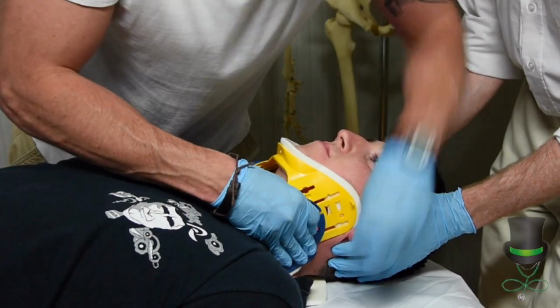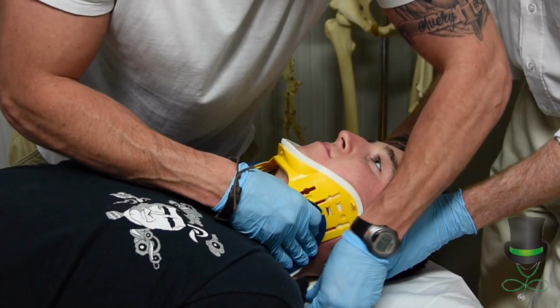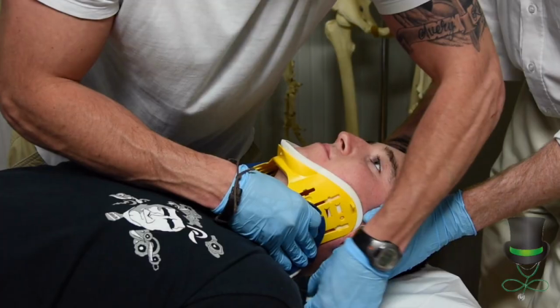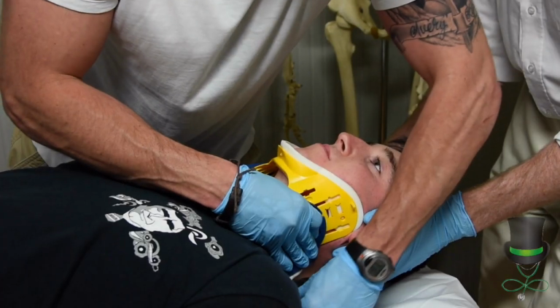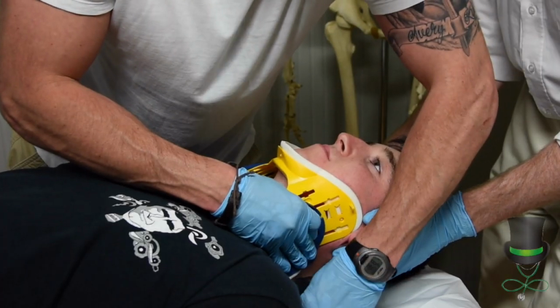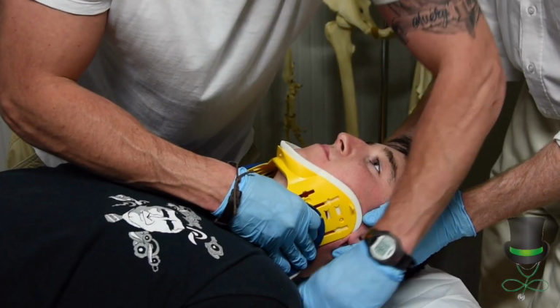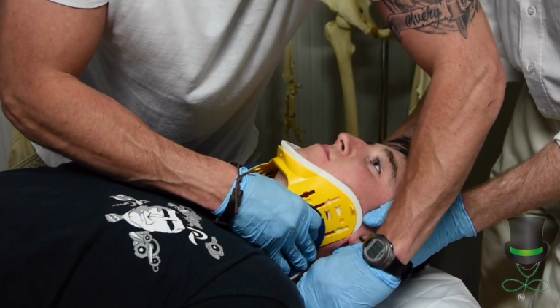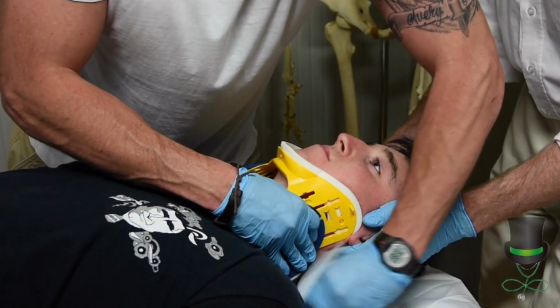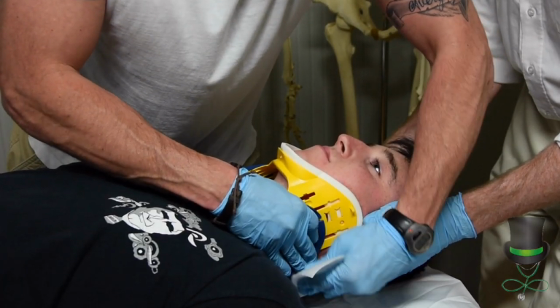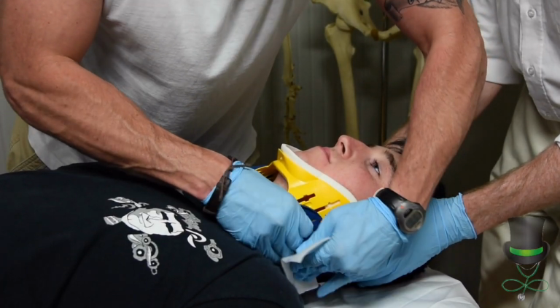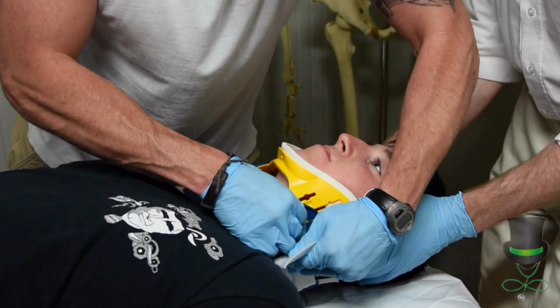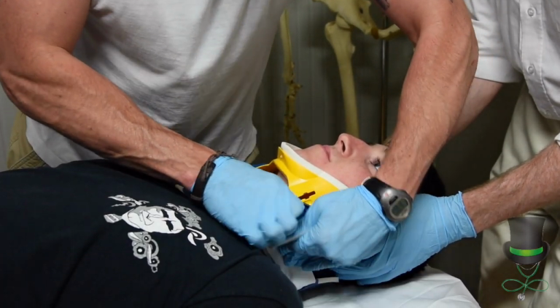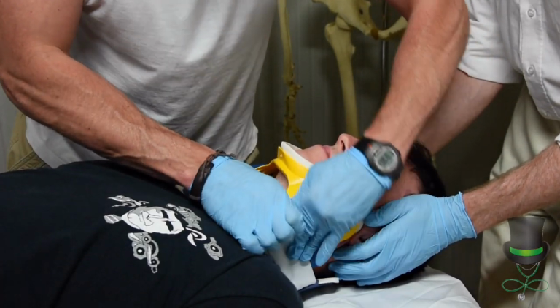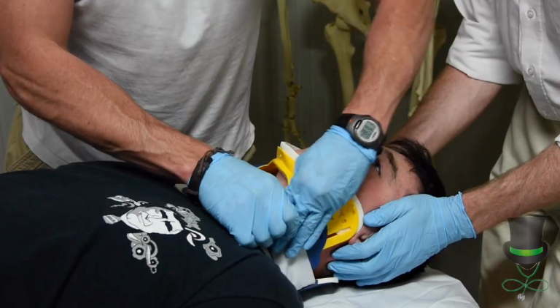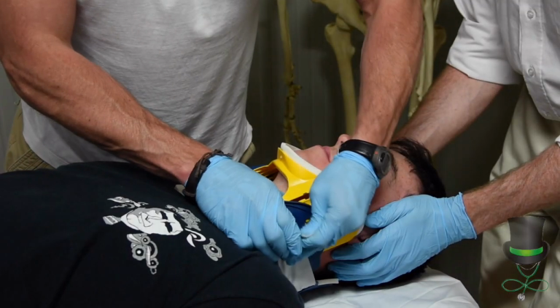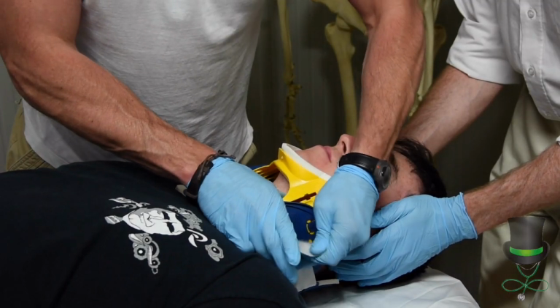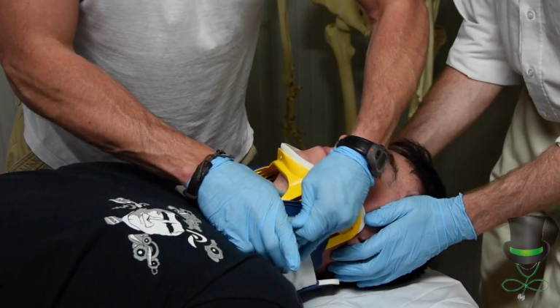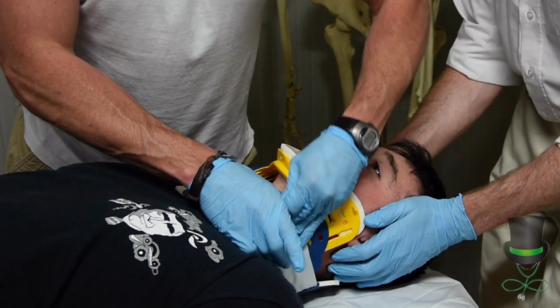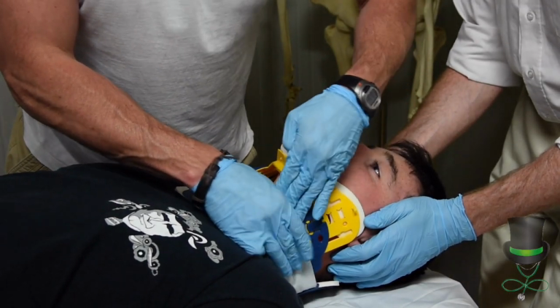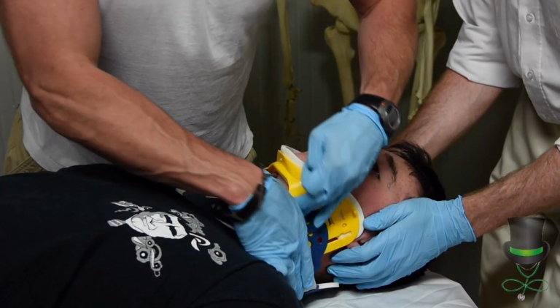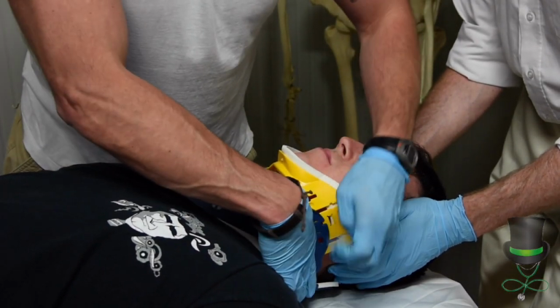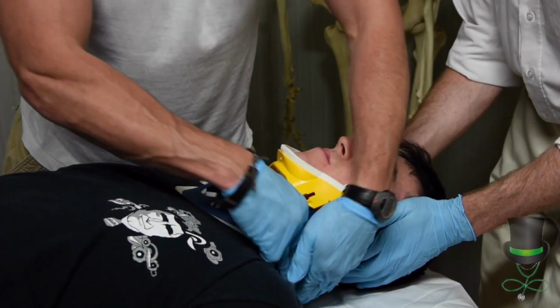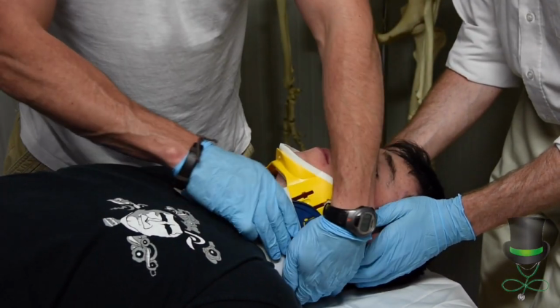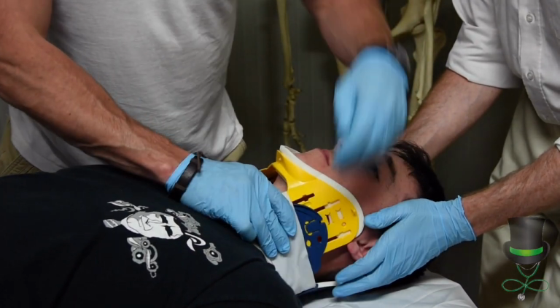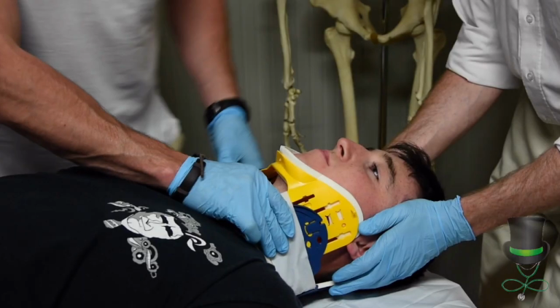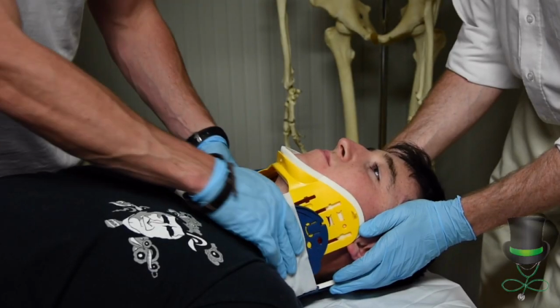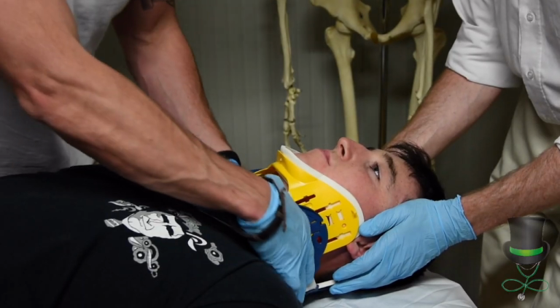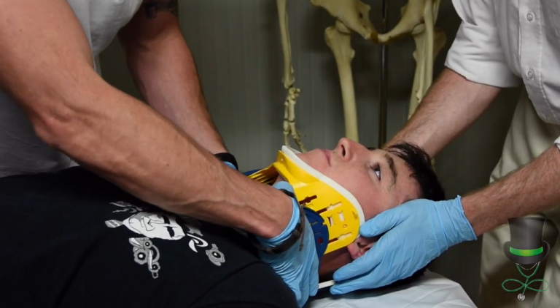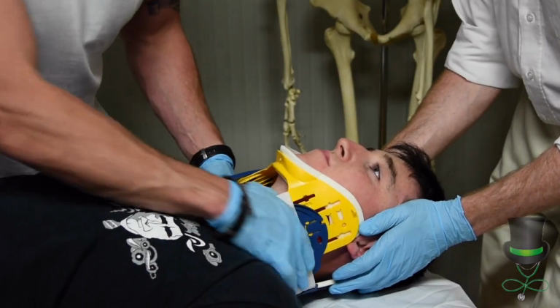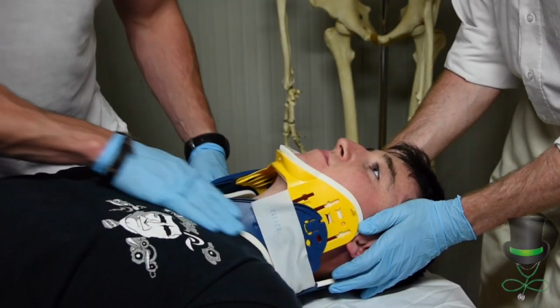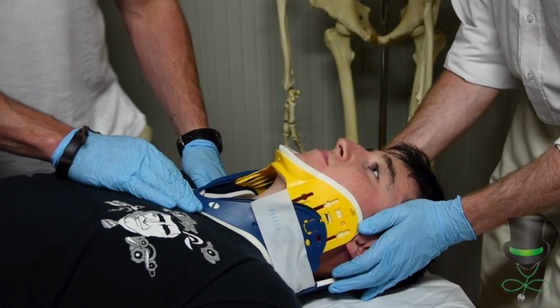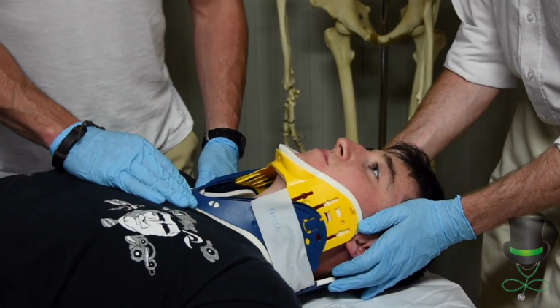When you're happy that it's in place, reach across, grab your velcro strap, and strap the collar in place. Reassure the patient at all times.